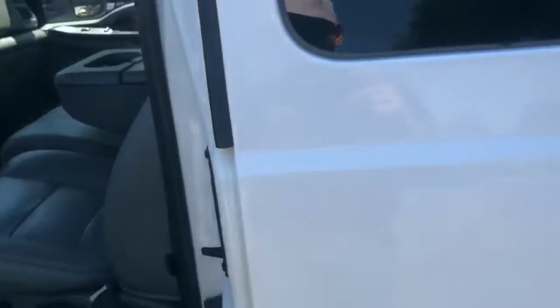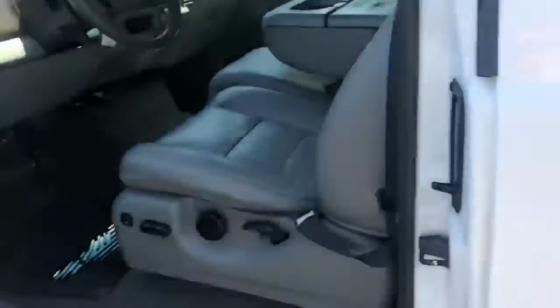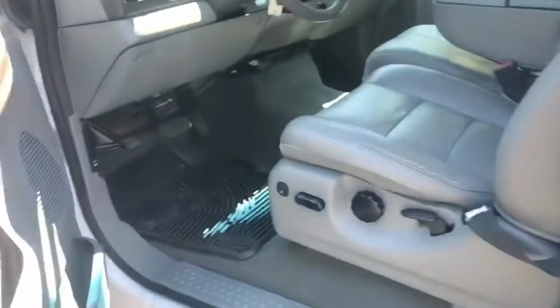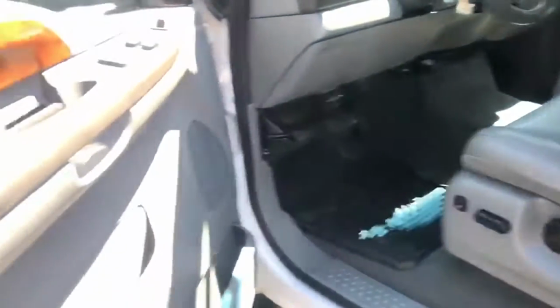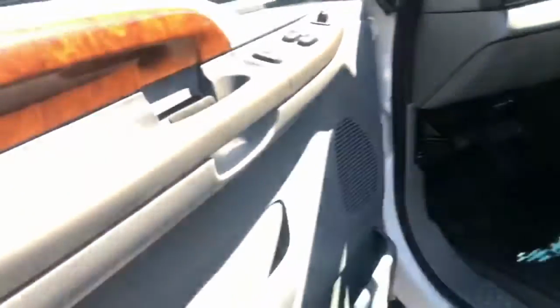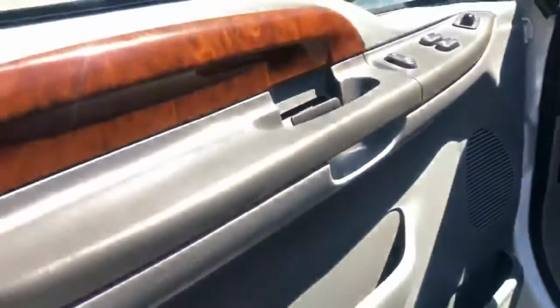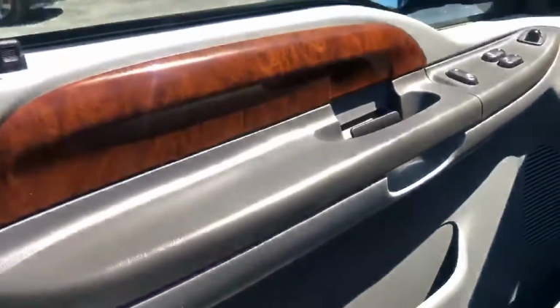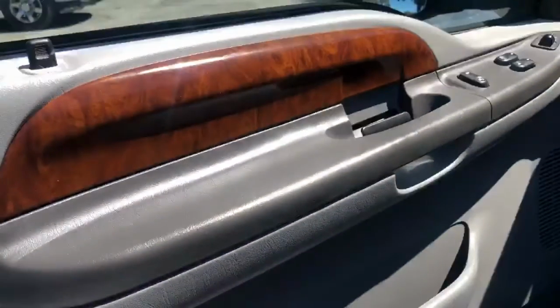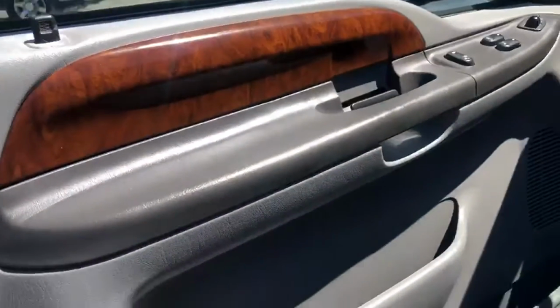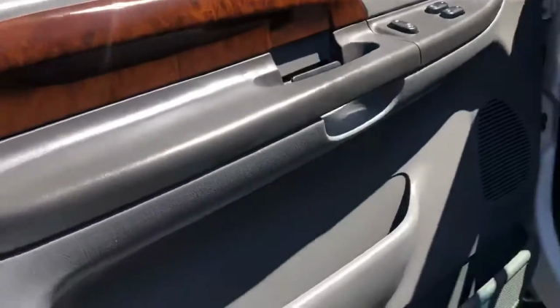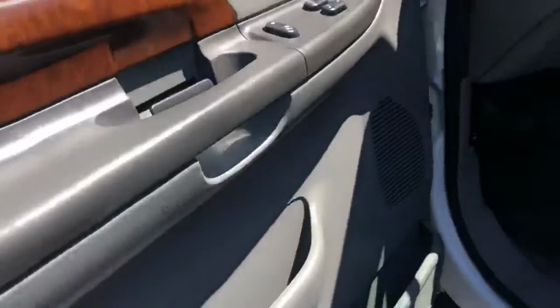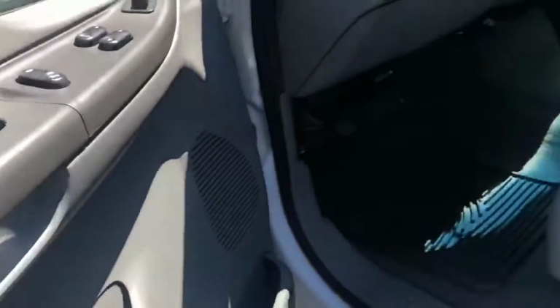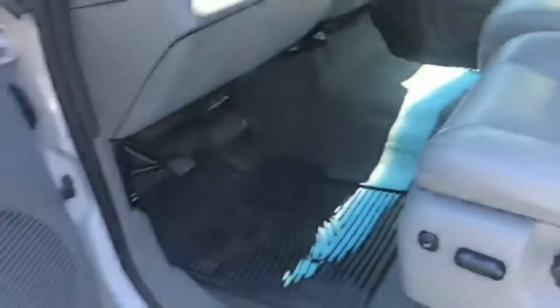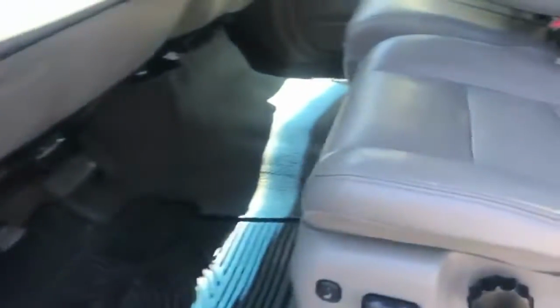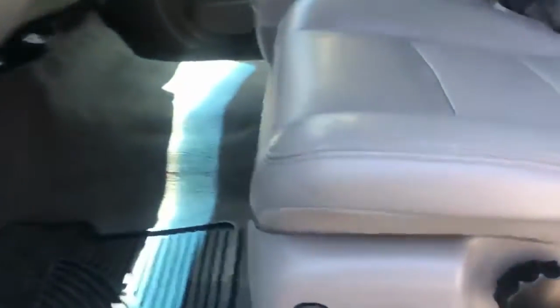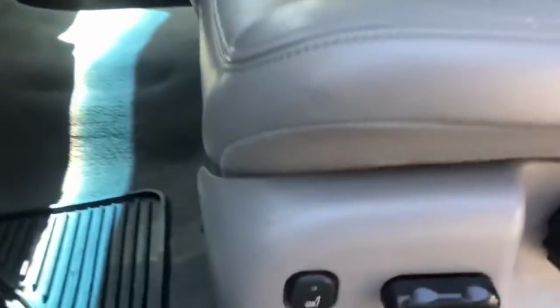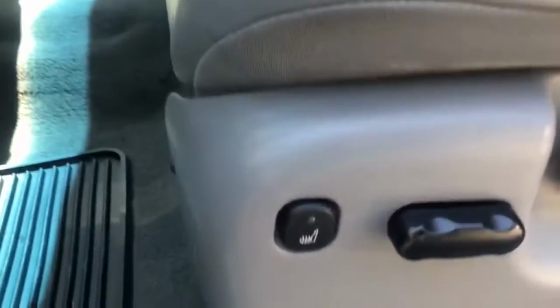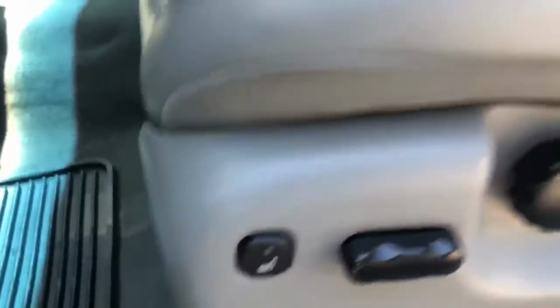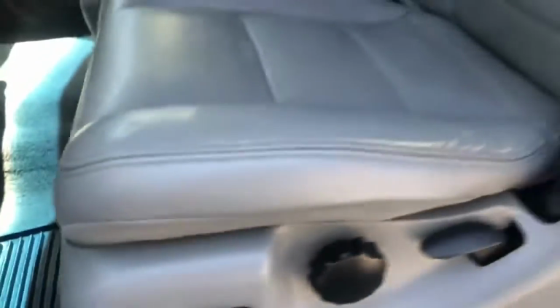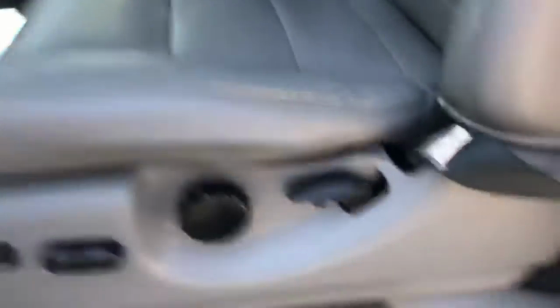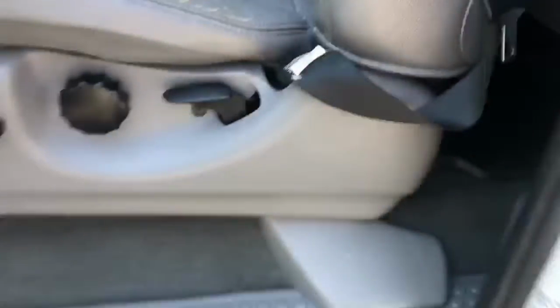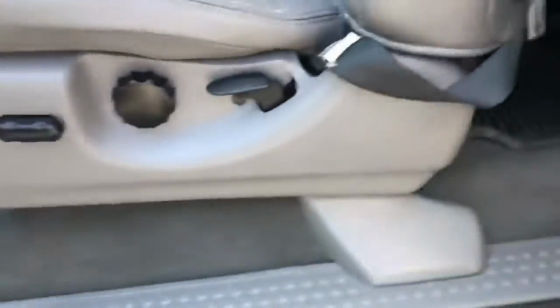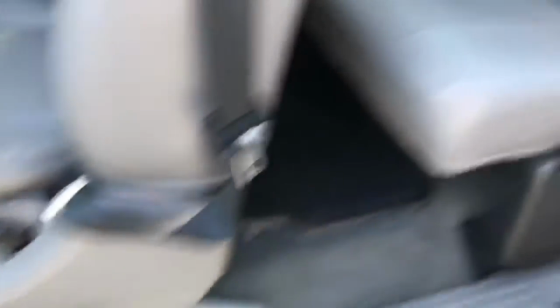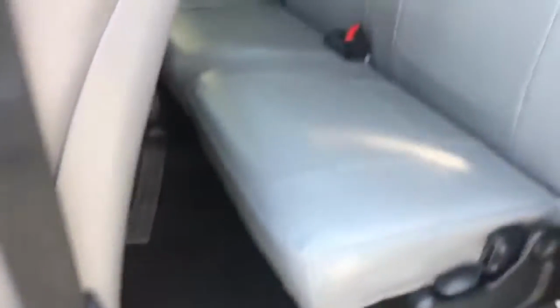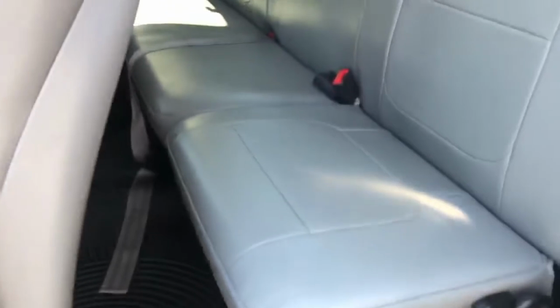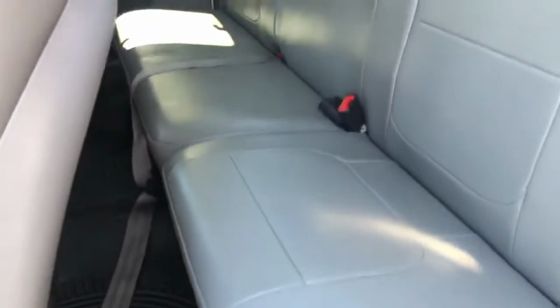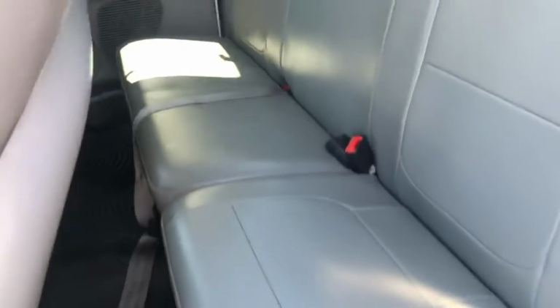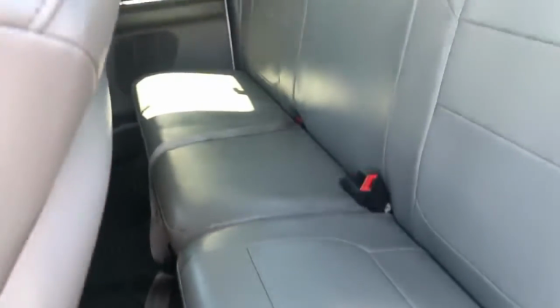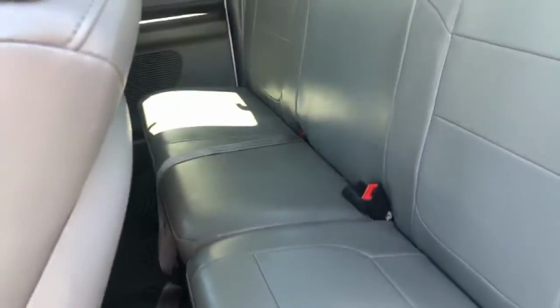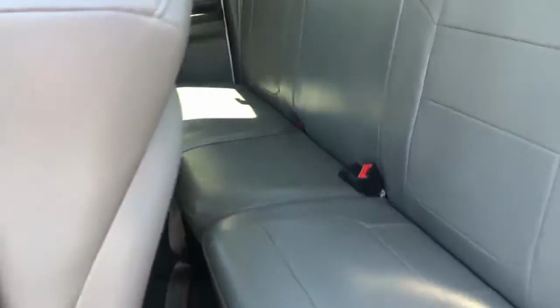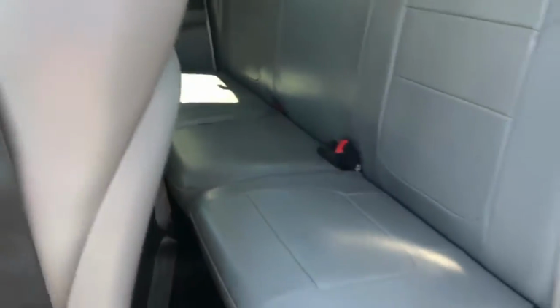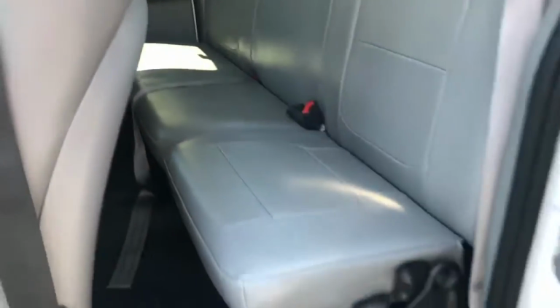Nice wood grain on the door. You've got a power seat, heated seat. The back row looks like it's never been sat in.